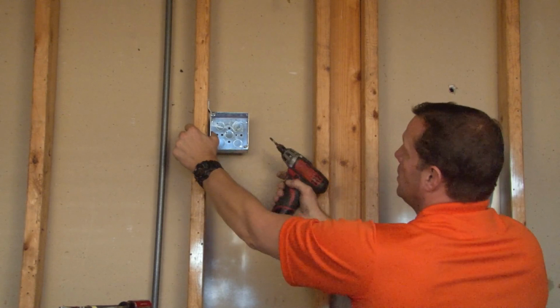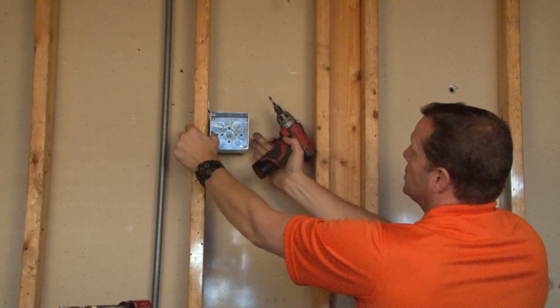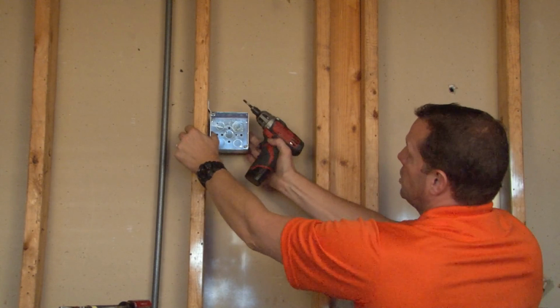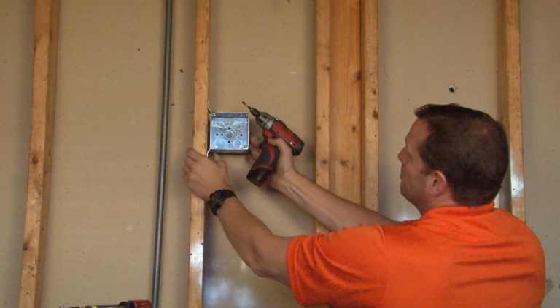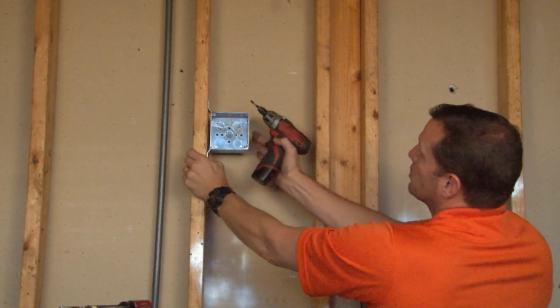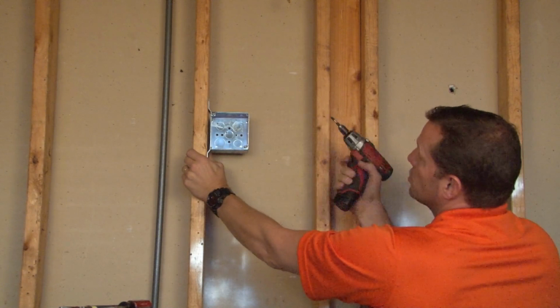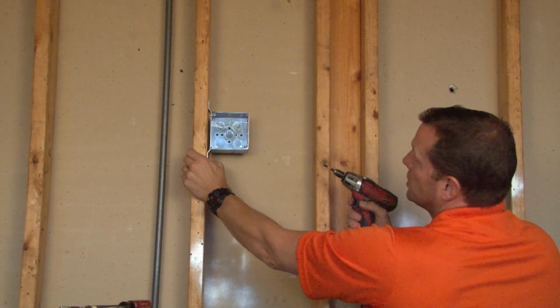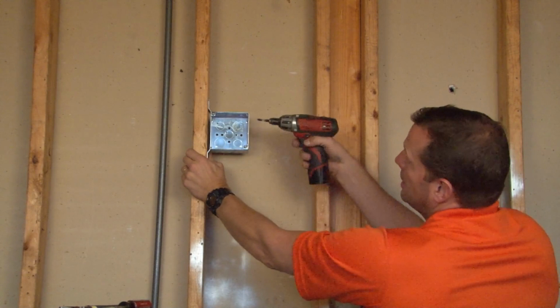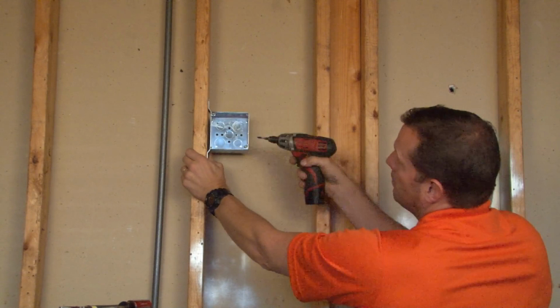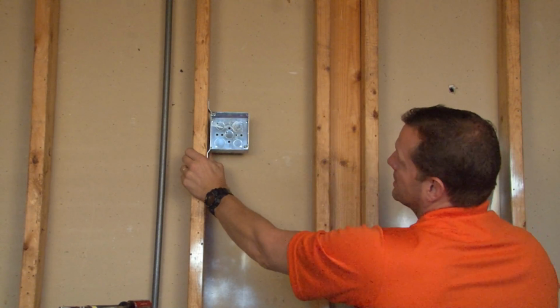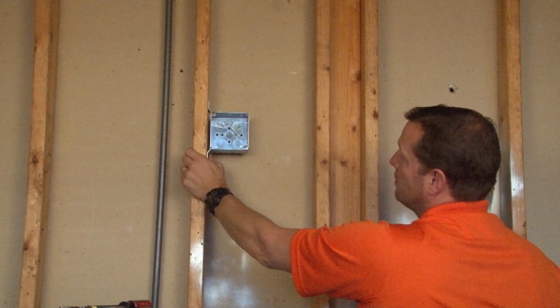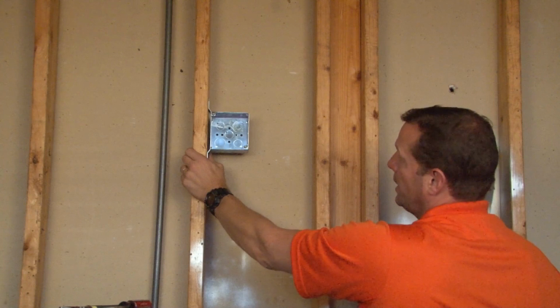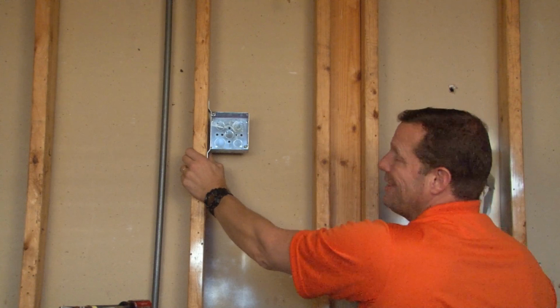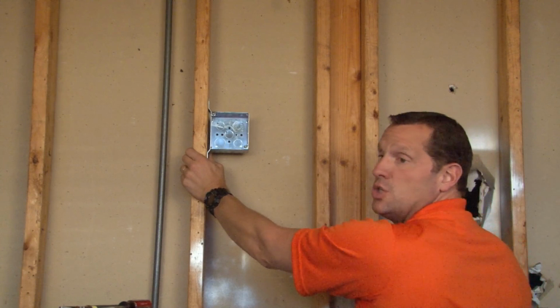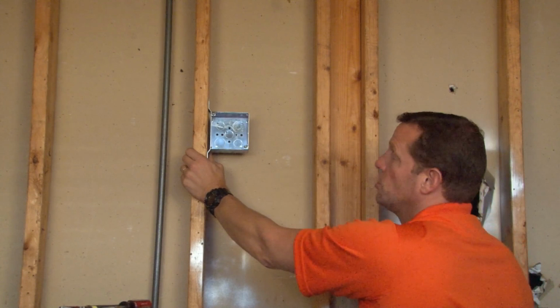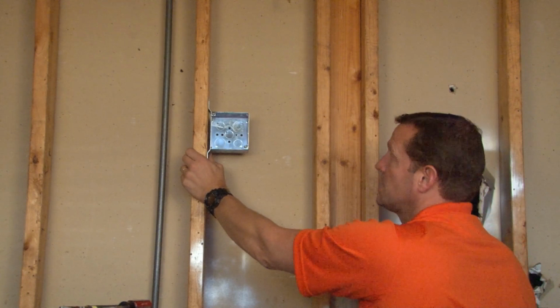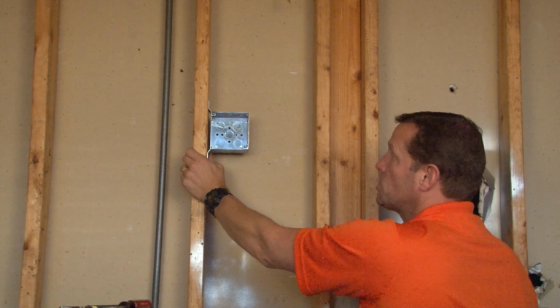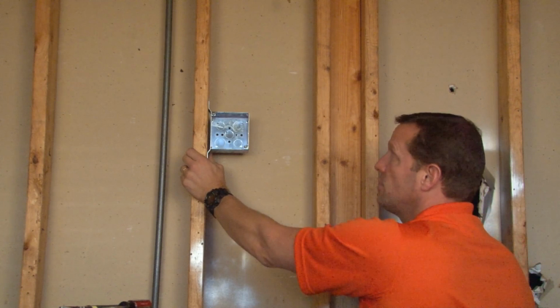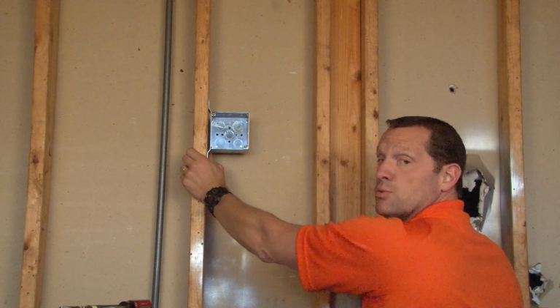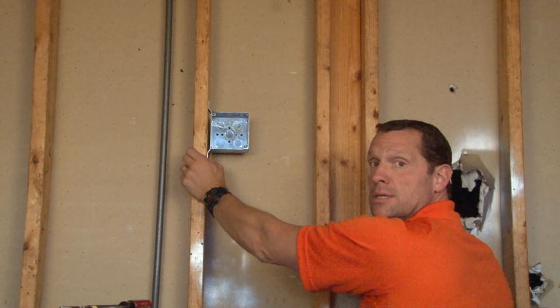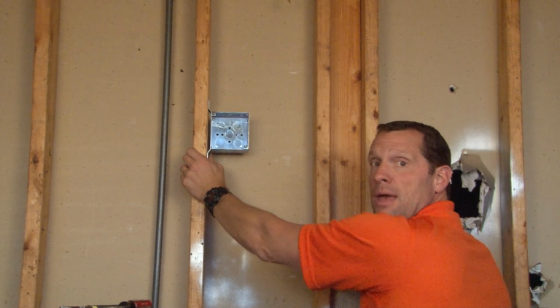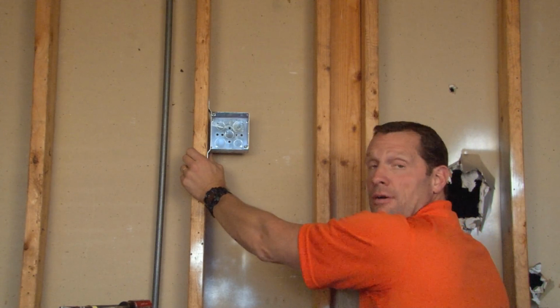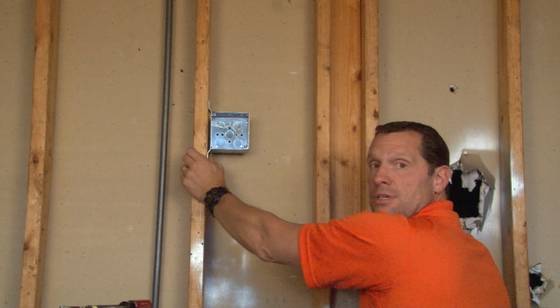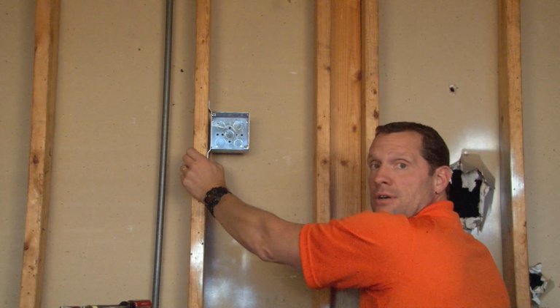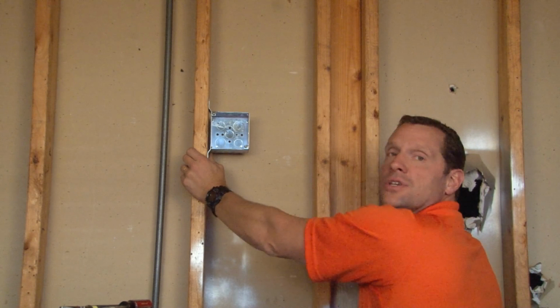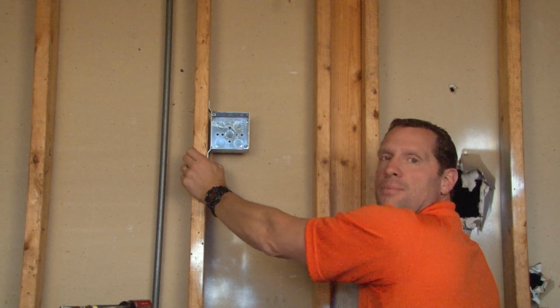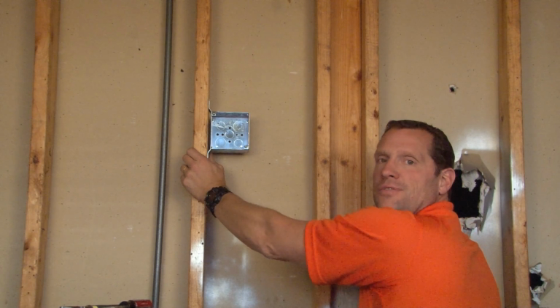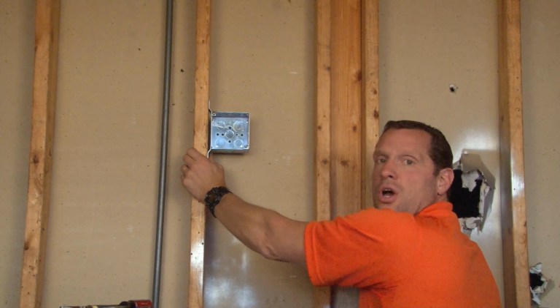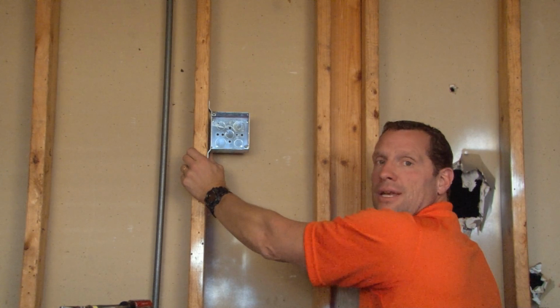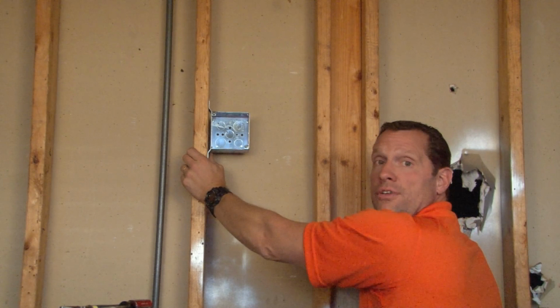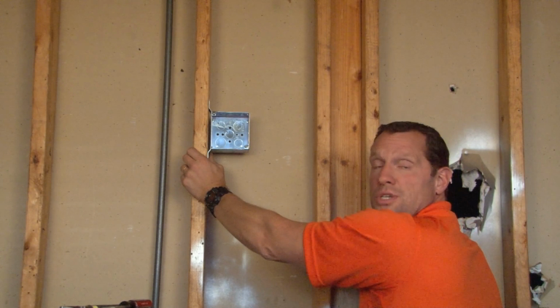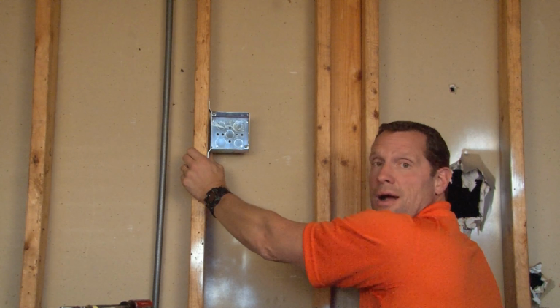Once it's secured and in place with those screws, the box comes complete with 8-32 screws to accept most standard device rings and covers. For these and other great products, visit us online at garvinindustries.com.